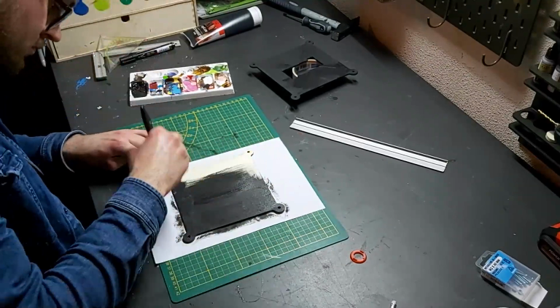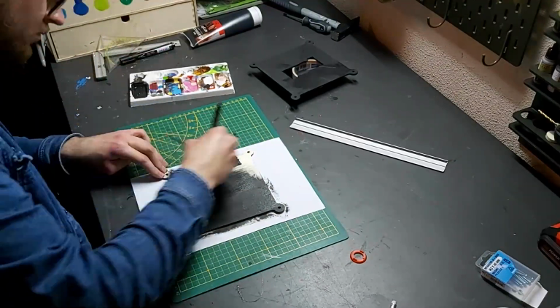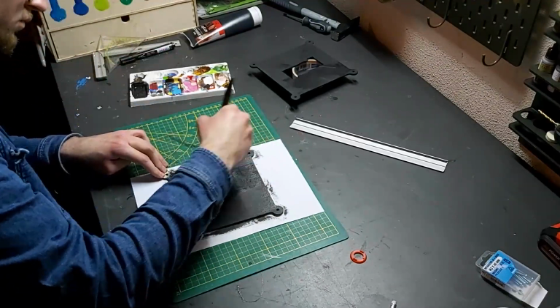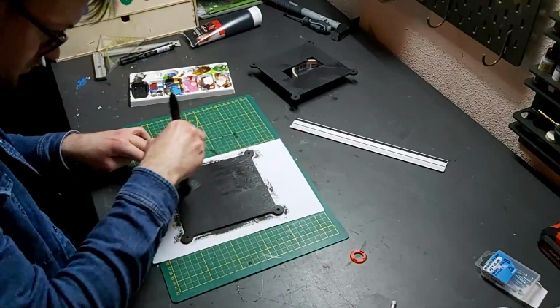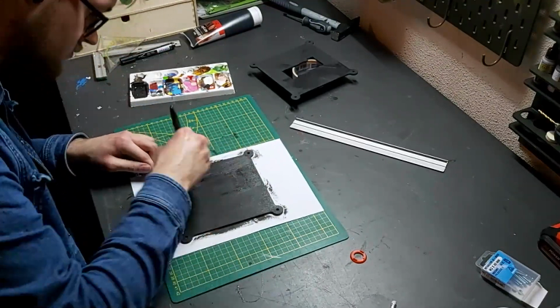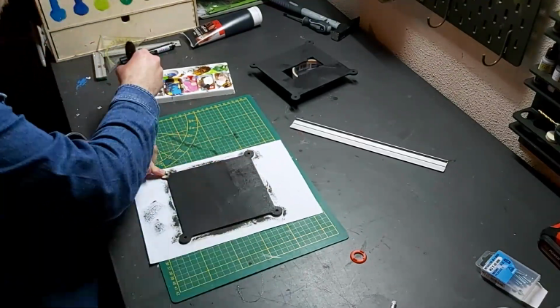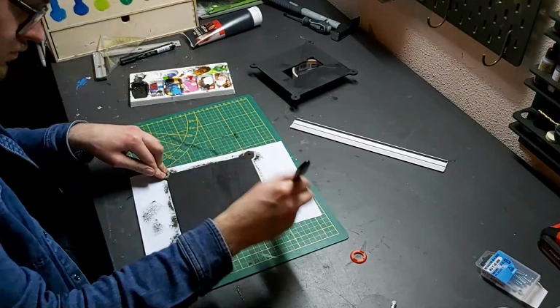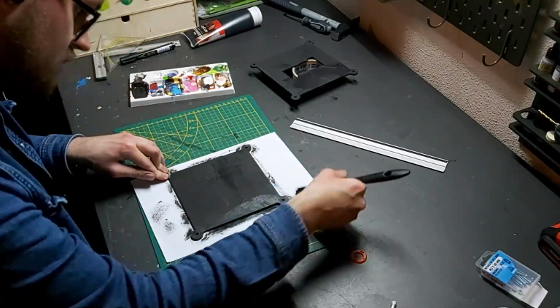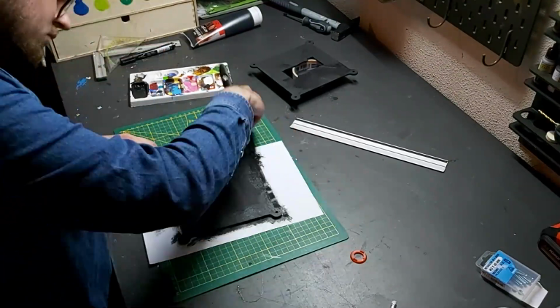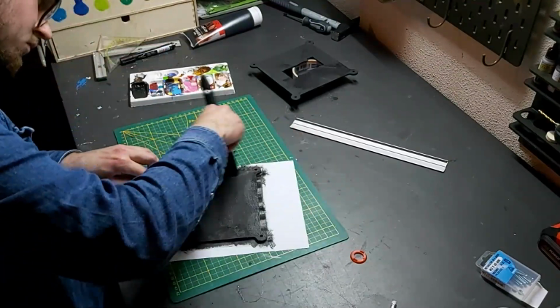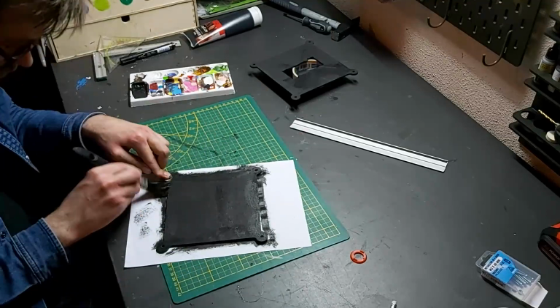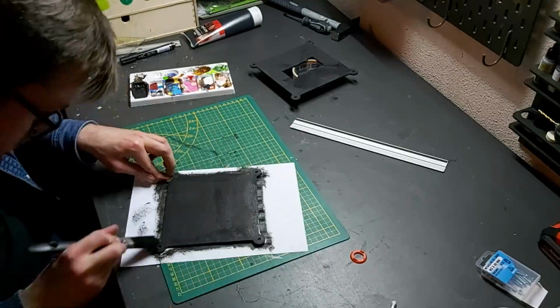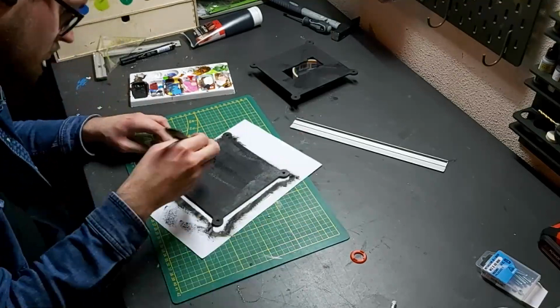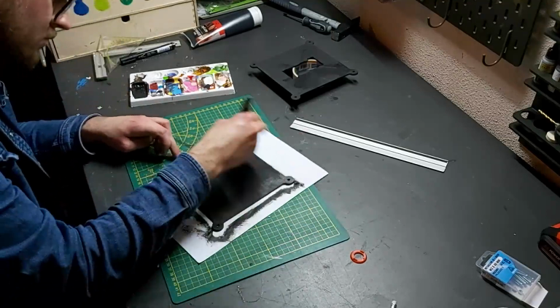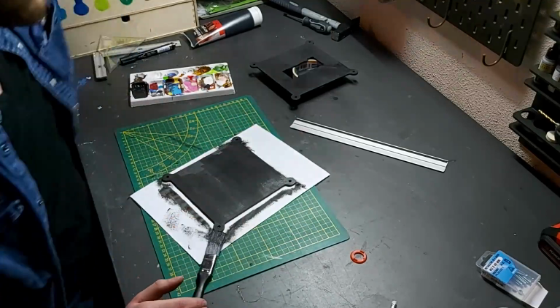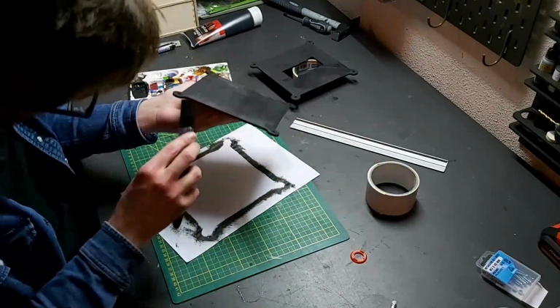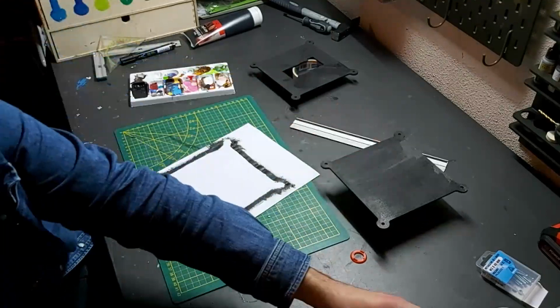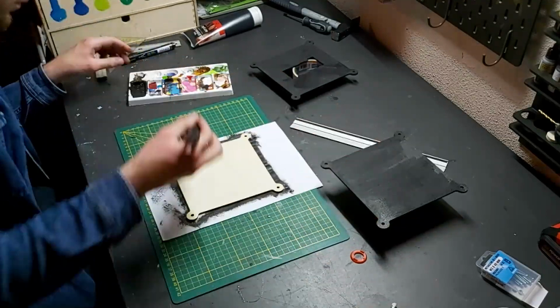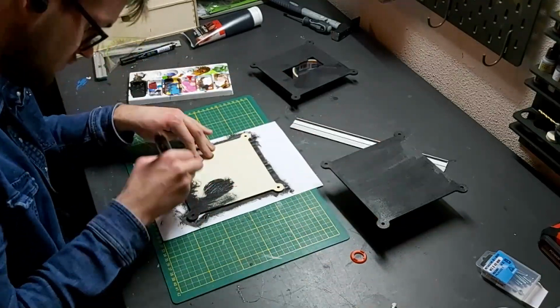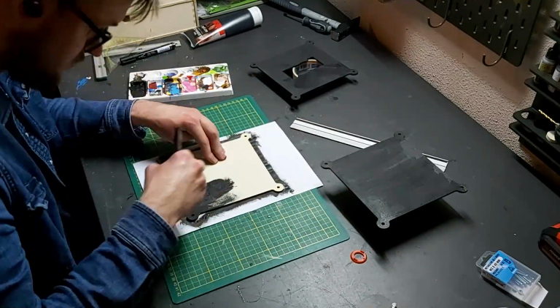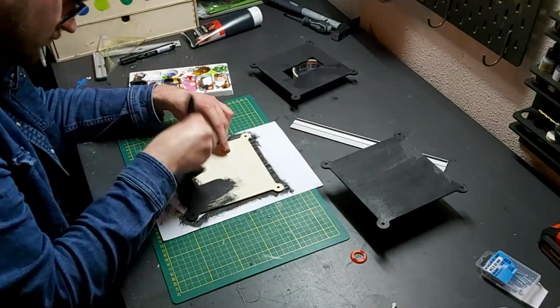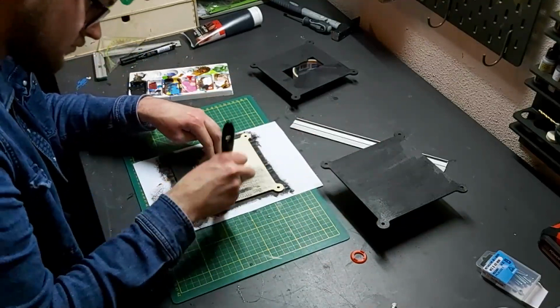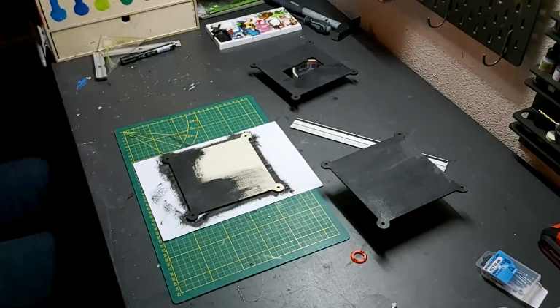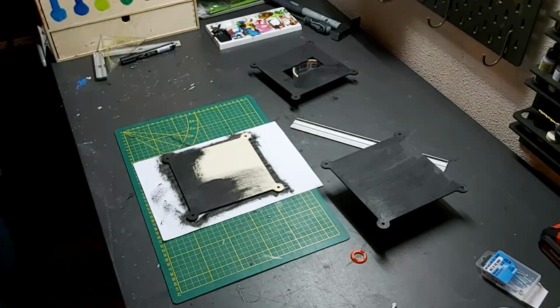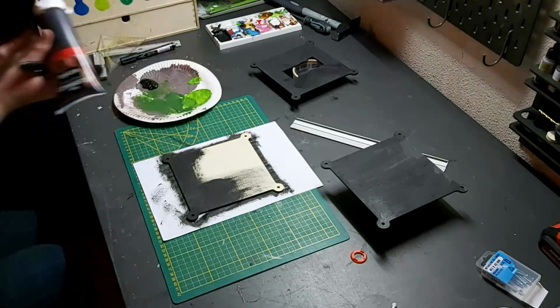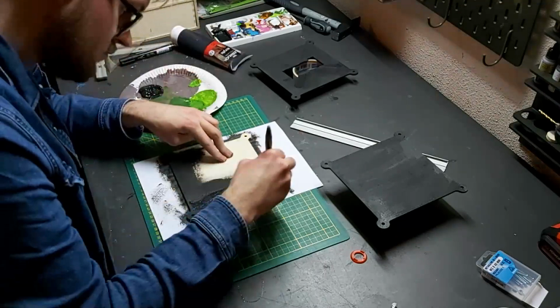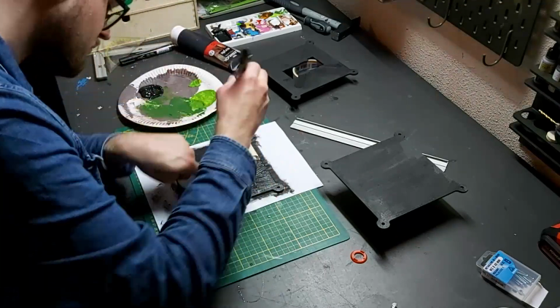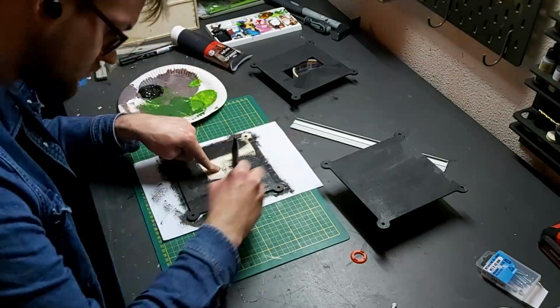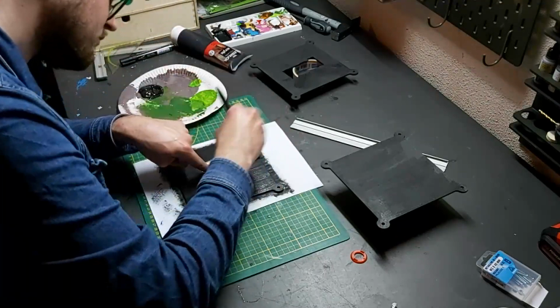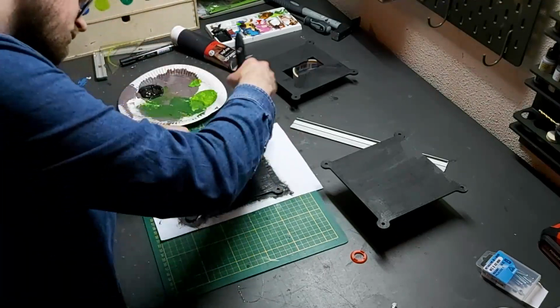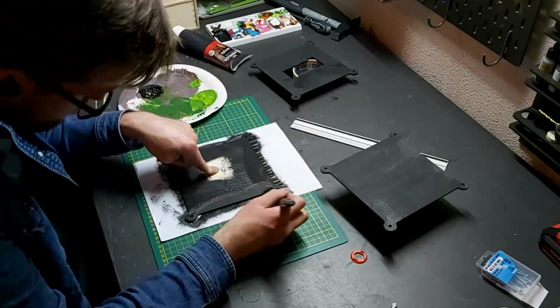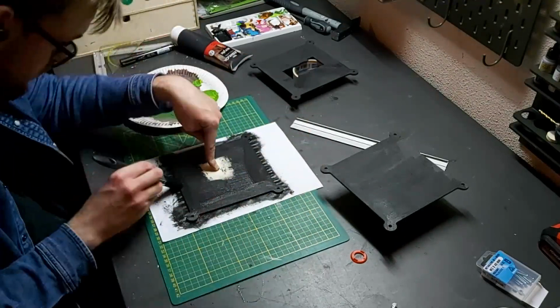We're first up painting these plates with a black gesso and then a silver spray paint. These will then be placed on the bottom of the drone to finish off the landing gear.